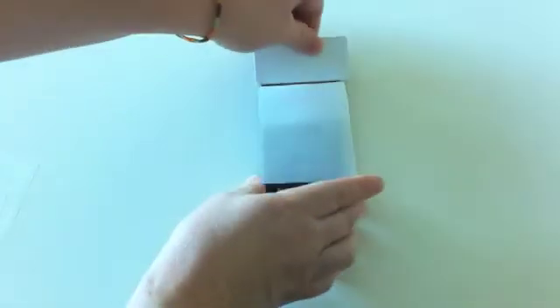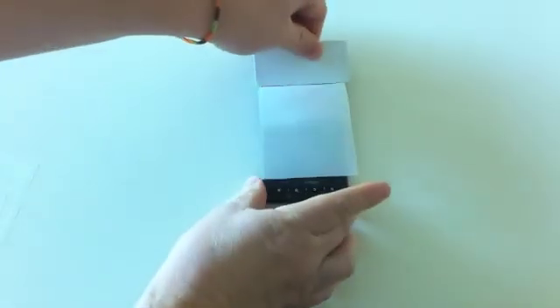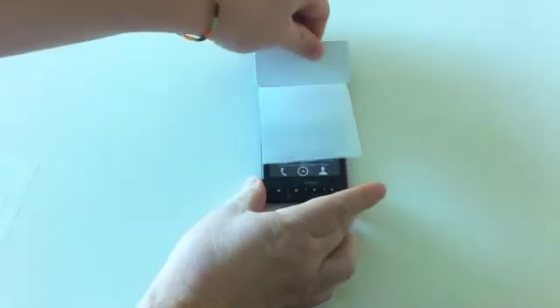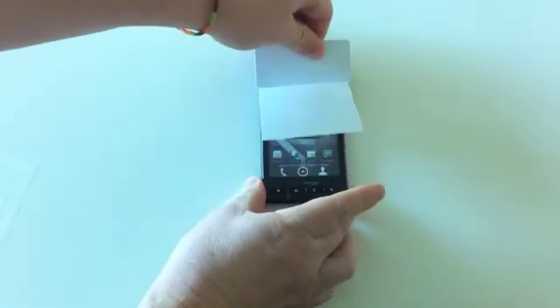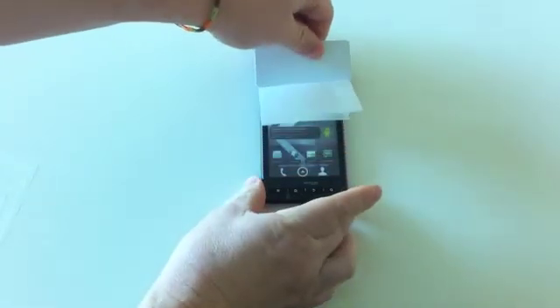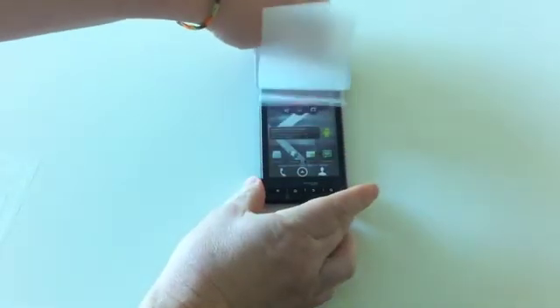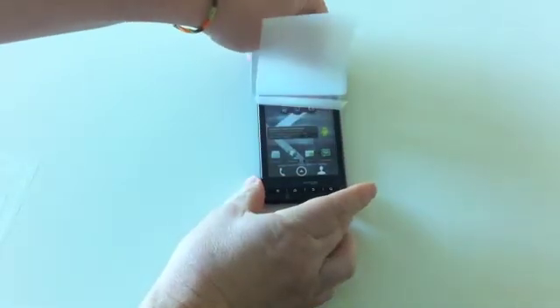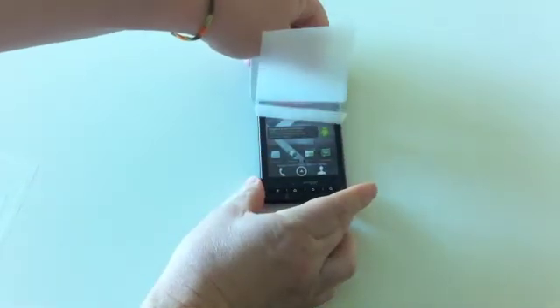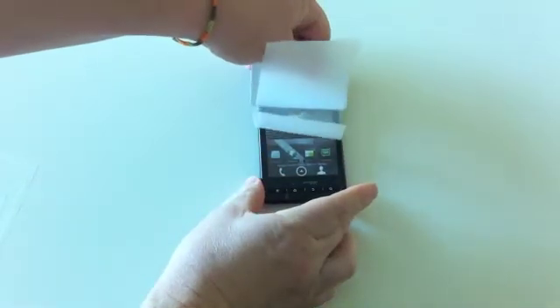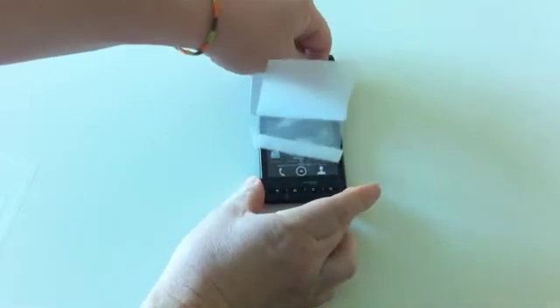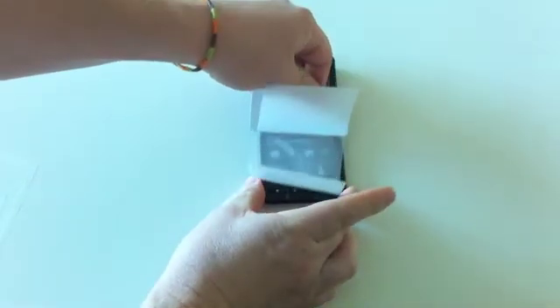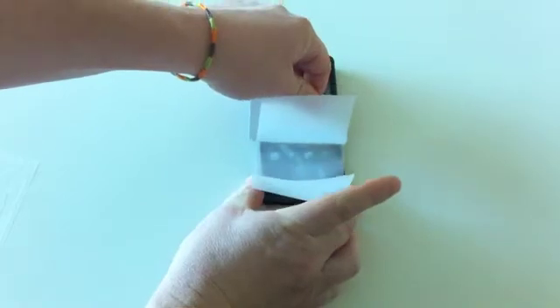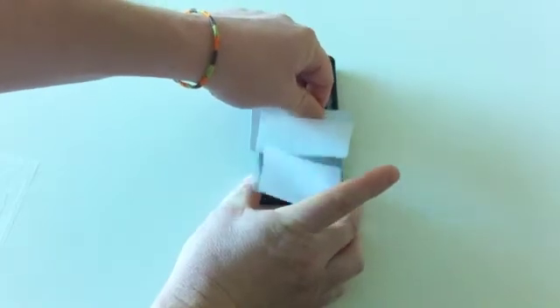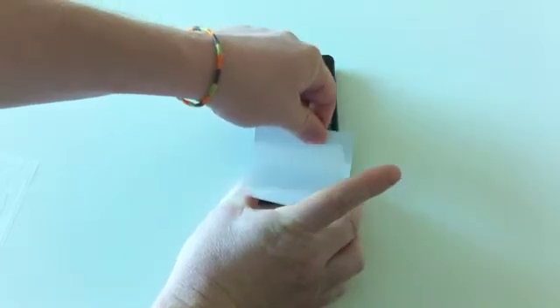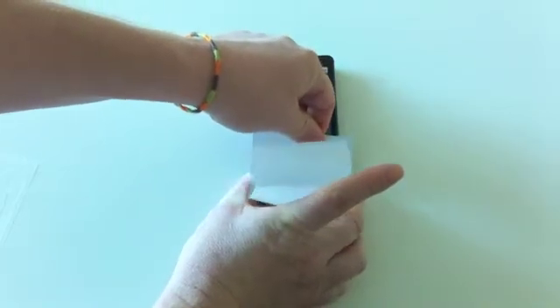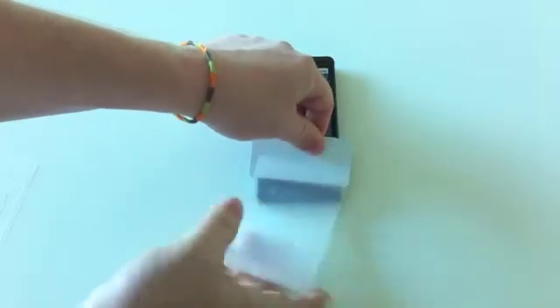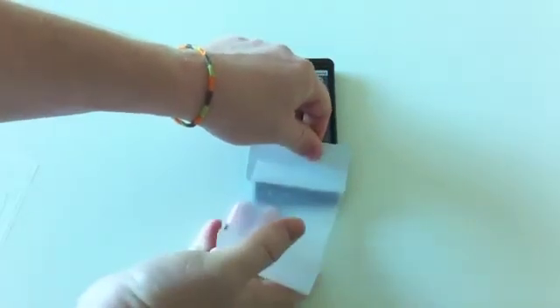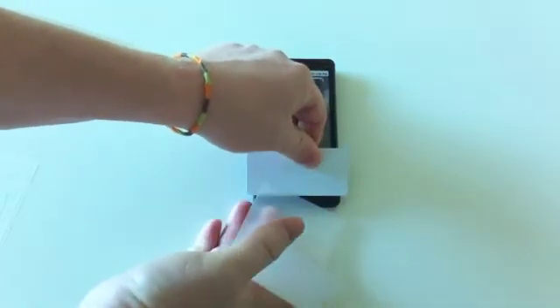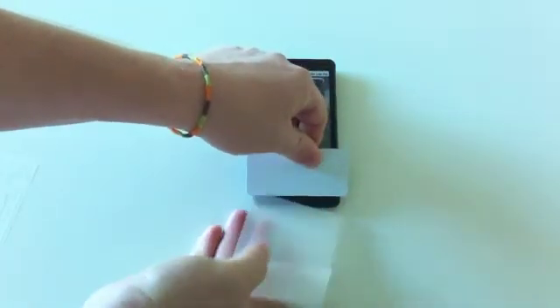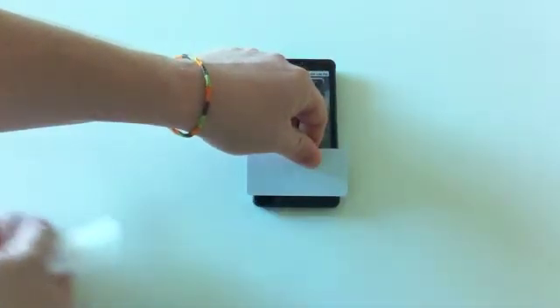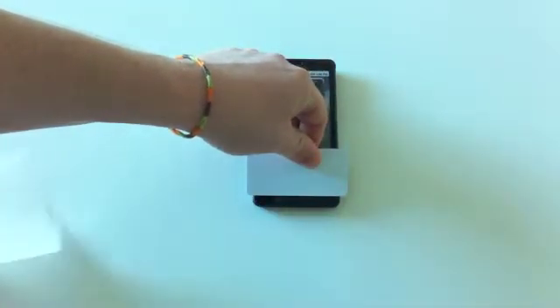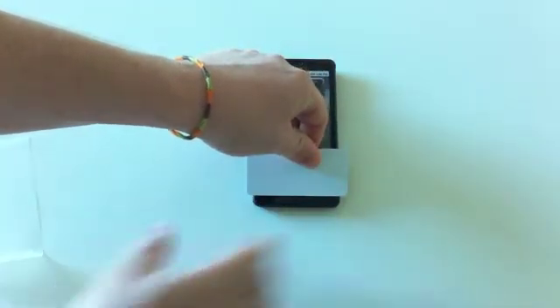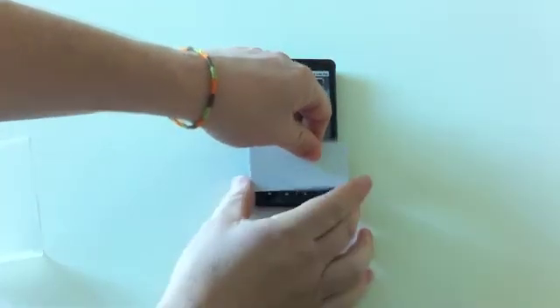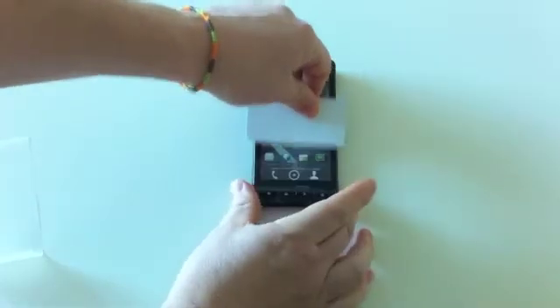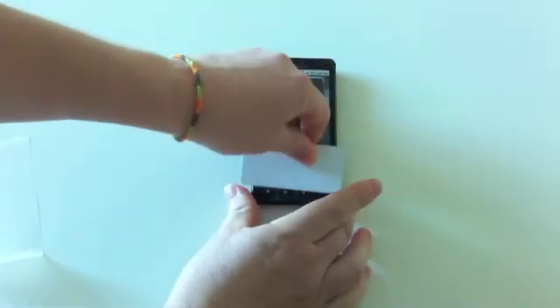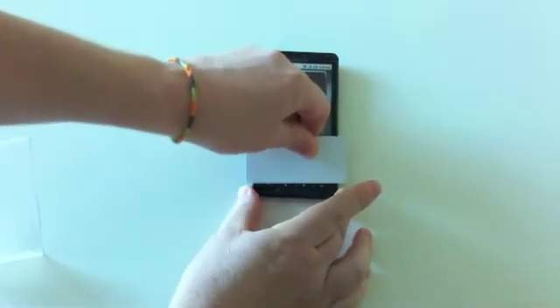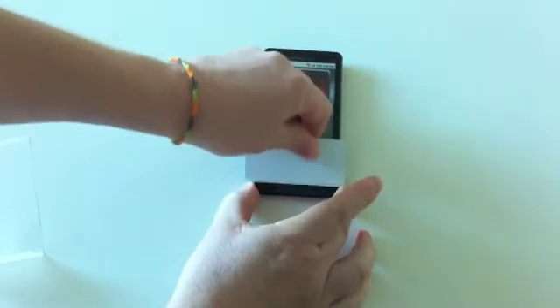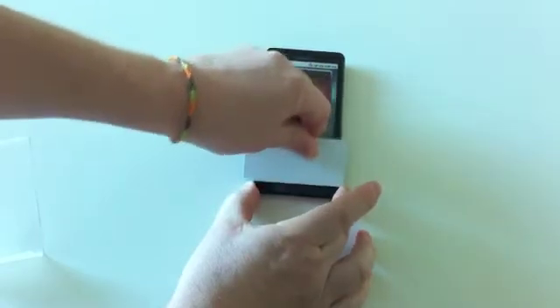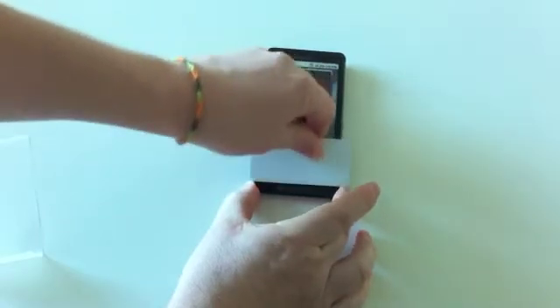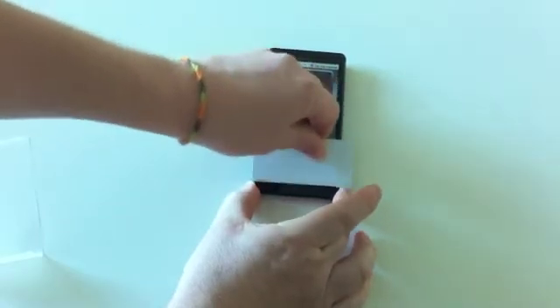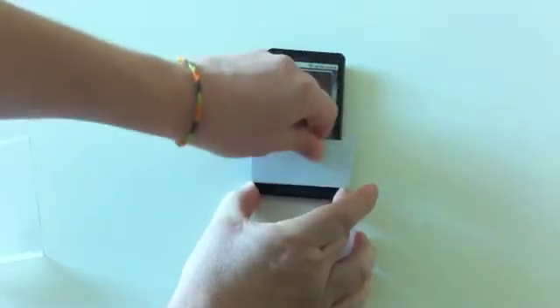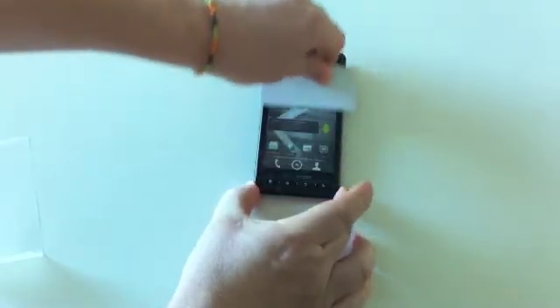Now using the squeegee, lay the rest of the film on the device. Do it at a steady pace until you've completely removed the backer. Use the squeegee to remove any additional bubbles.